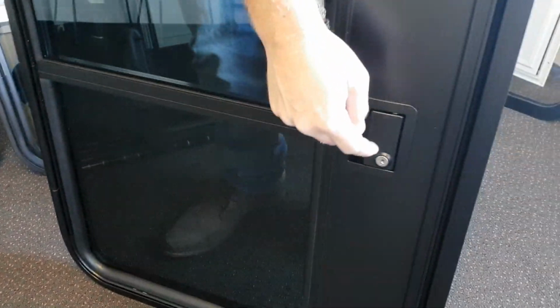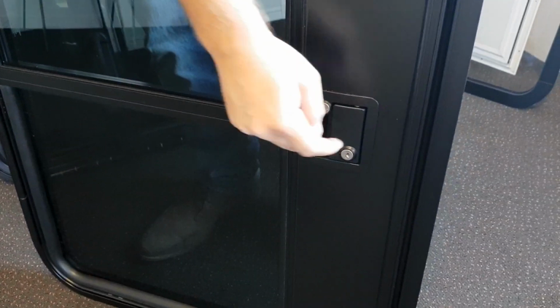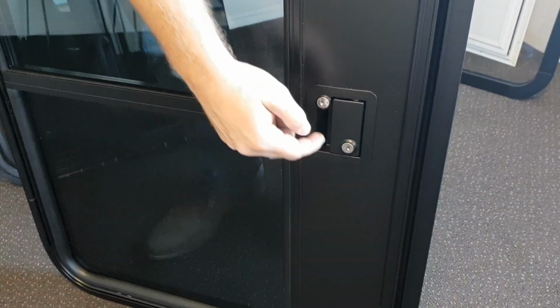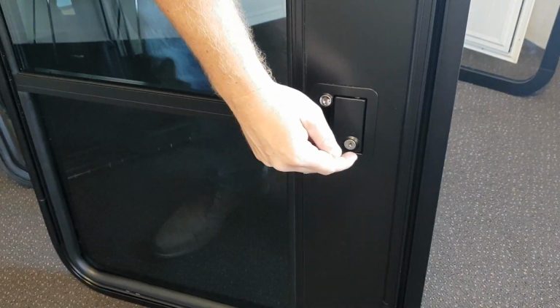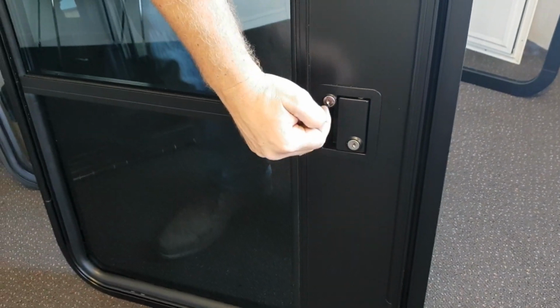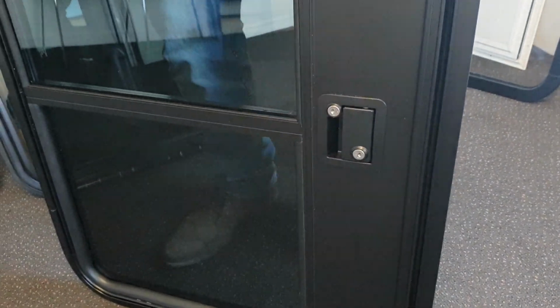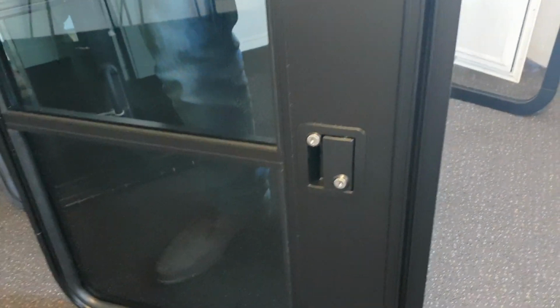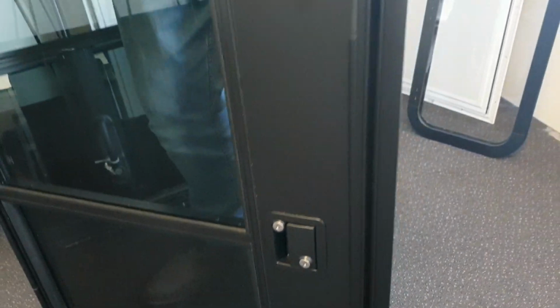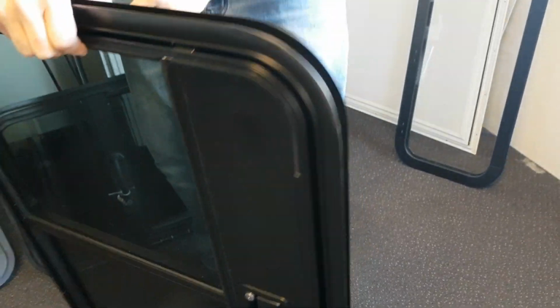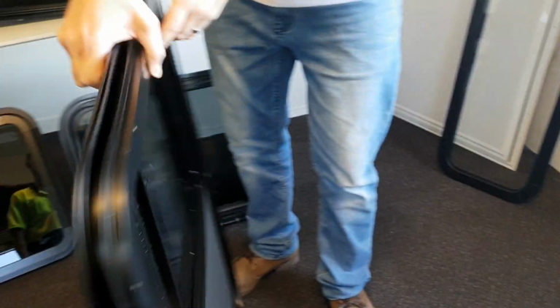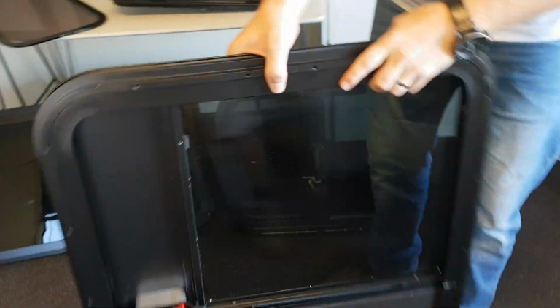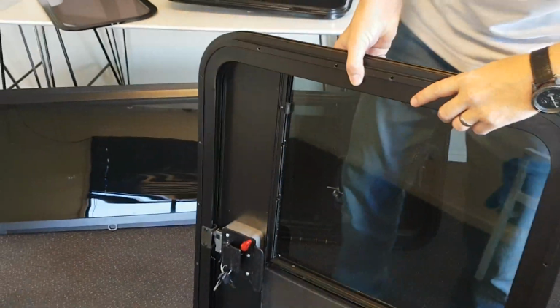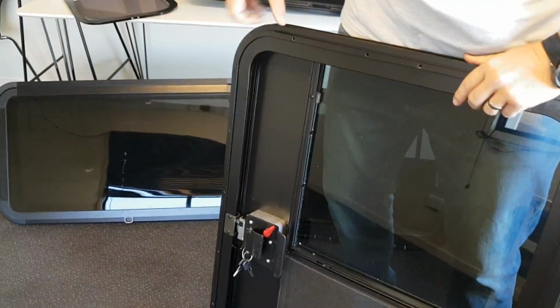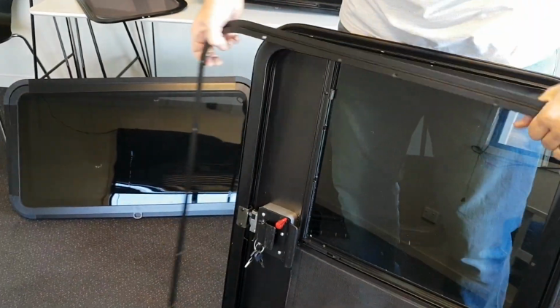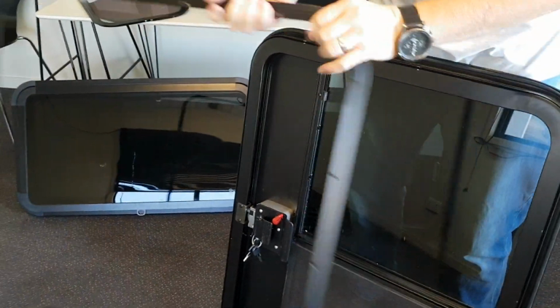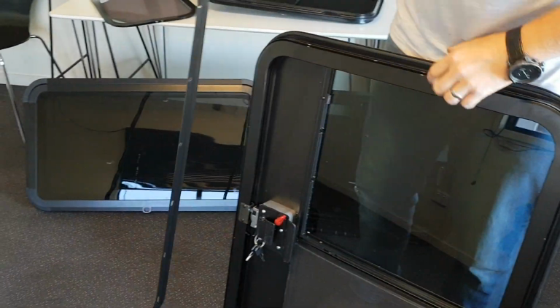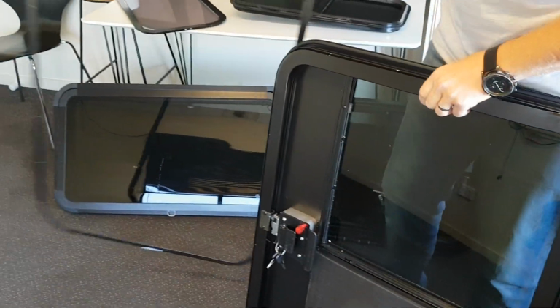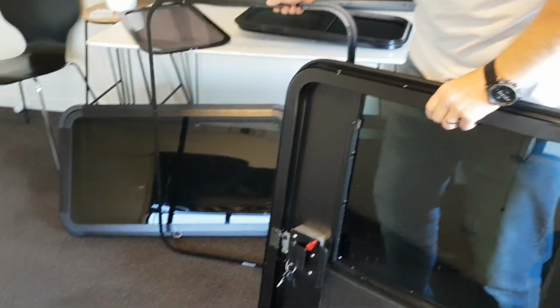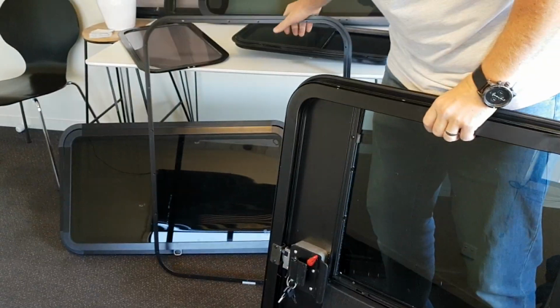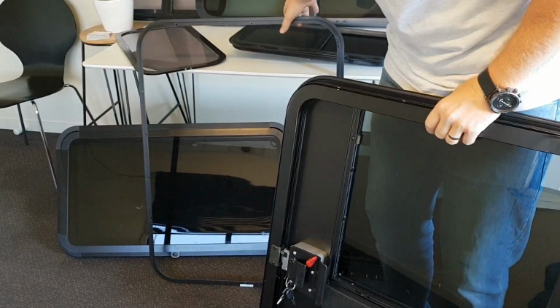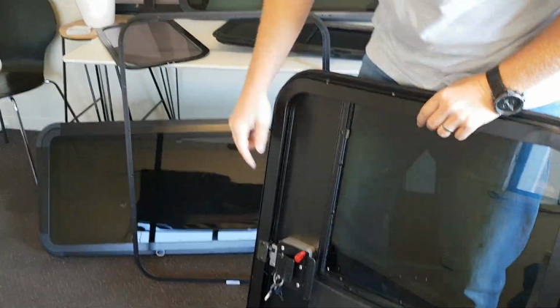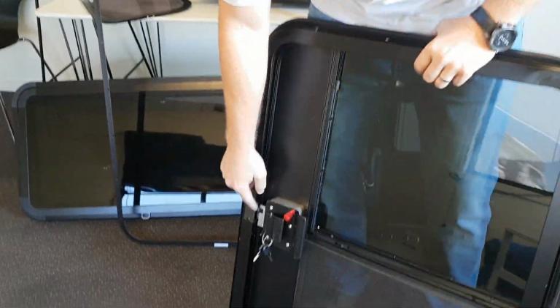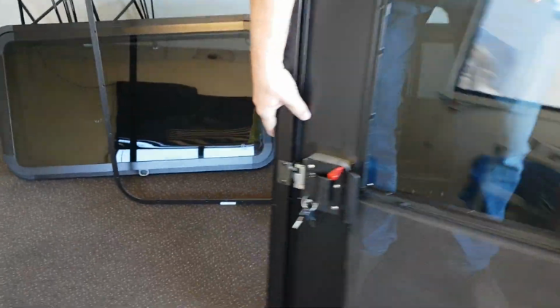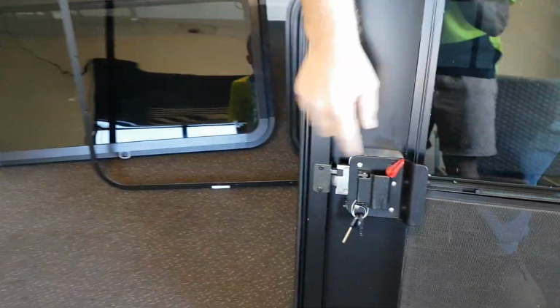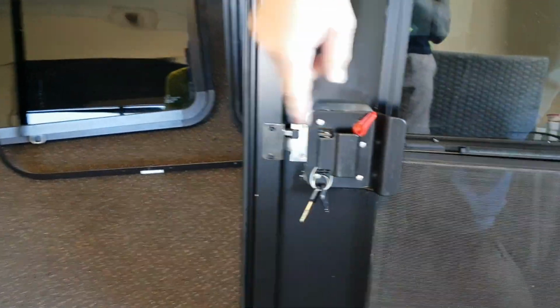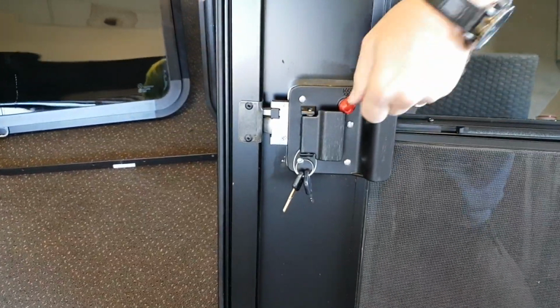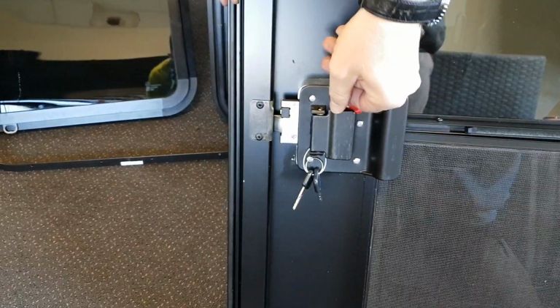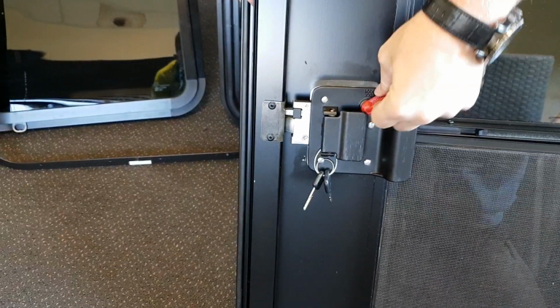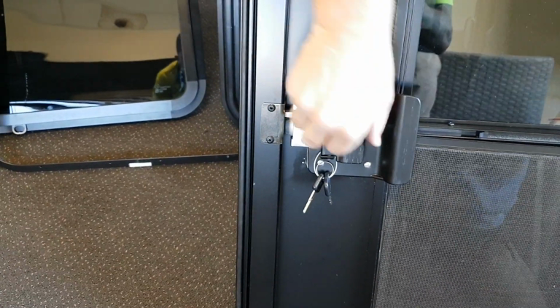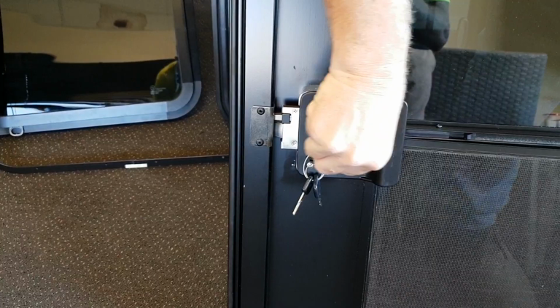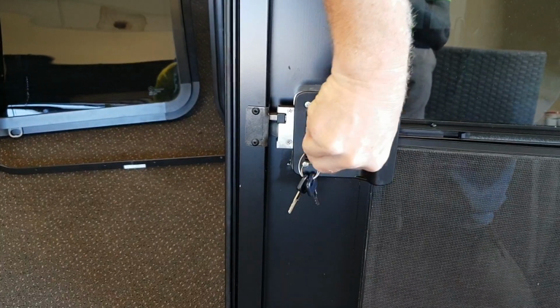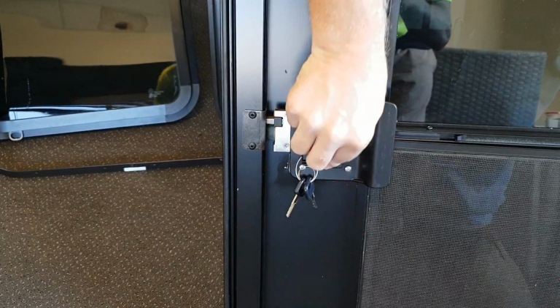You've got a motorhome door lock, which is both key lock and deadbolt locking. Turn it around — you've got your clamping frame. This is a slam latch. There's your deadbolt release and there's your key lock release.